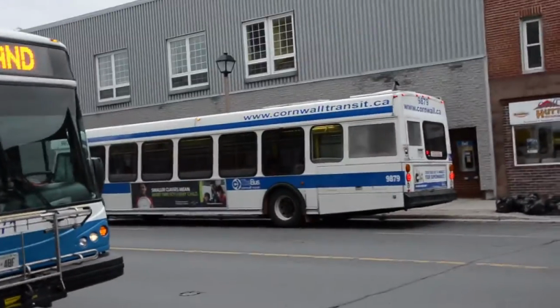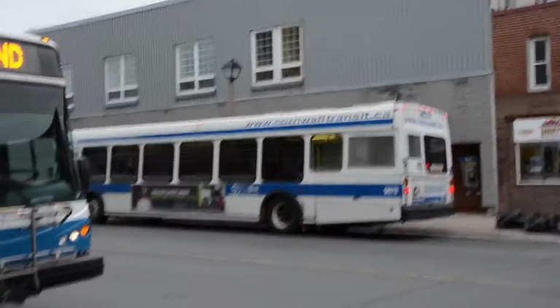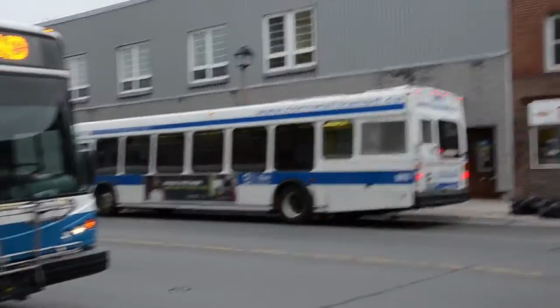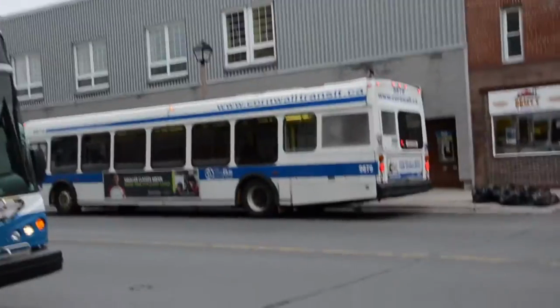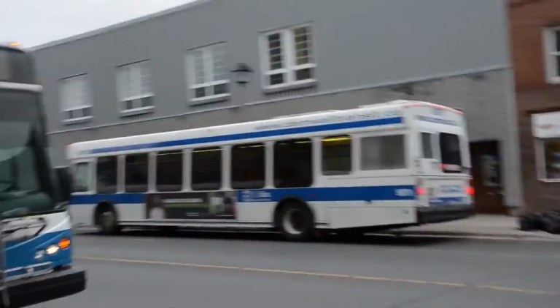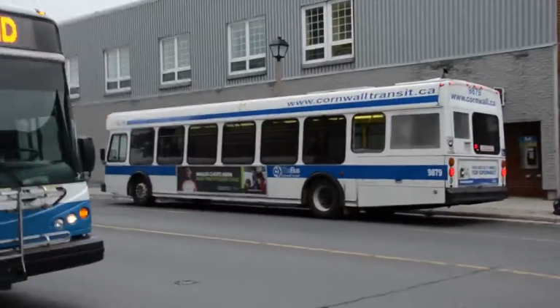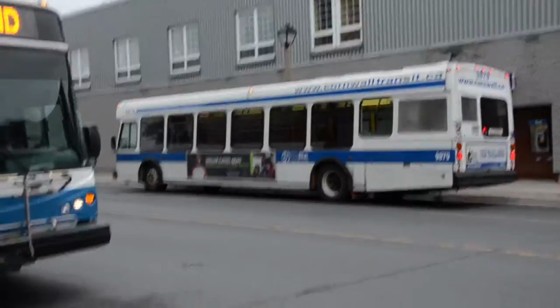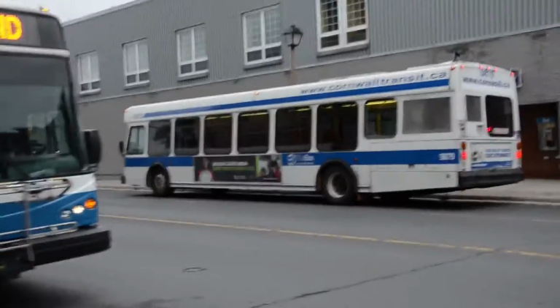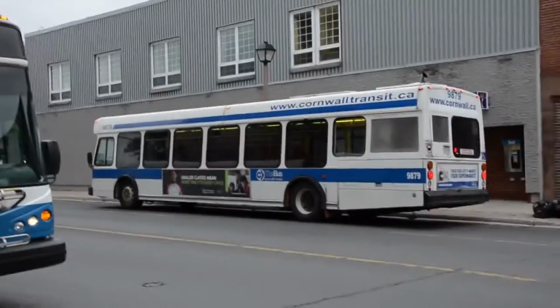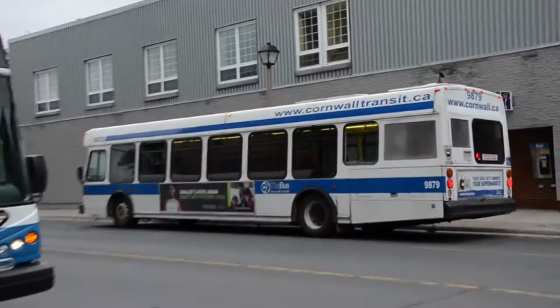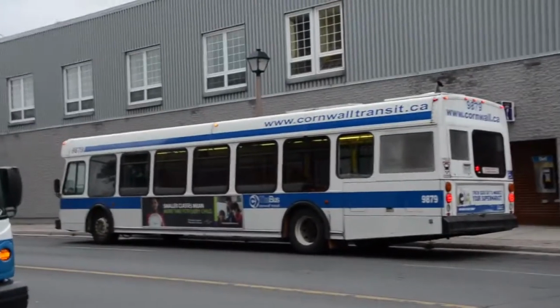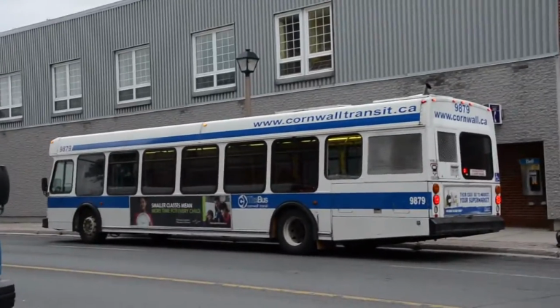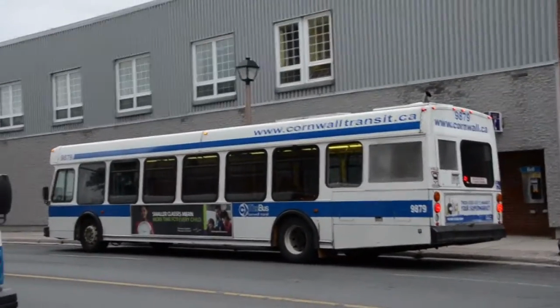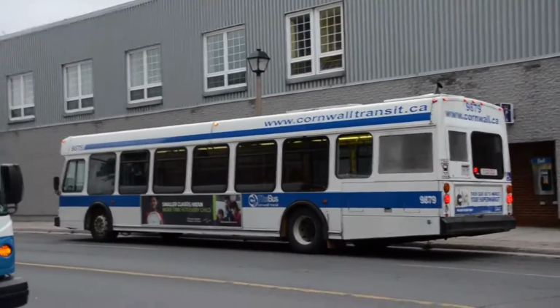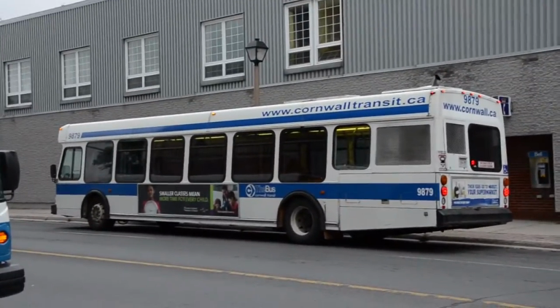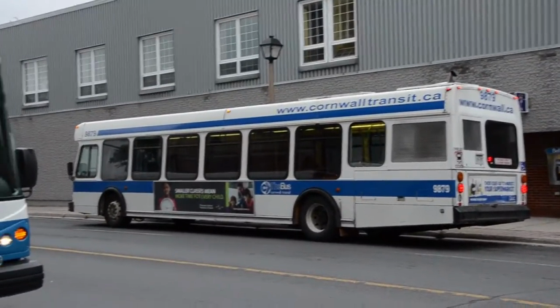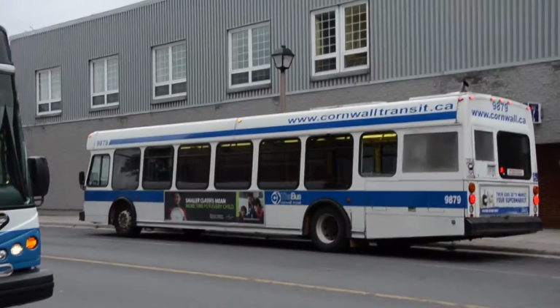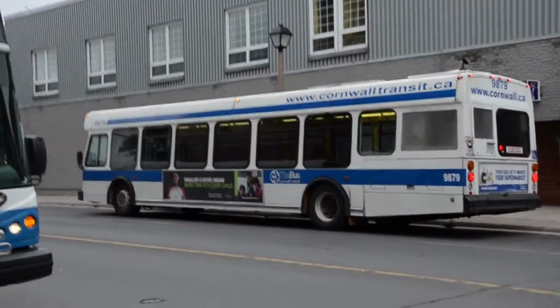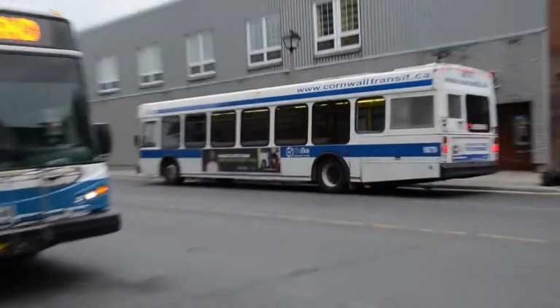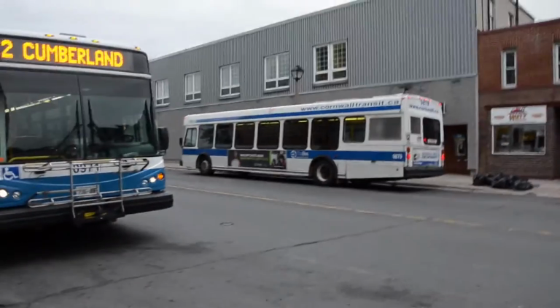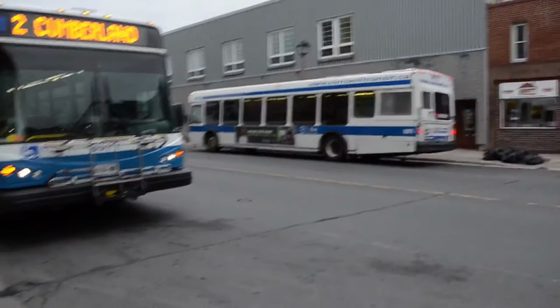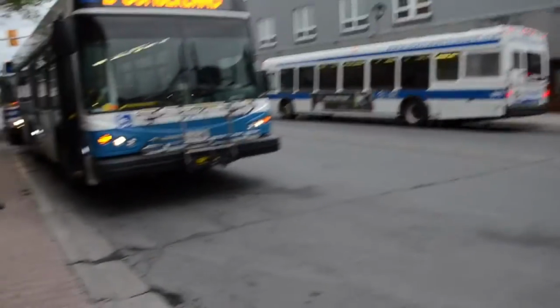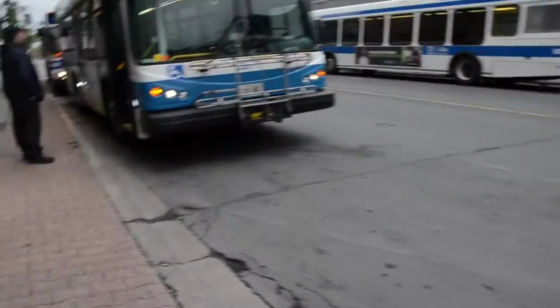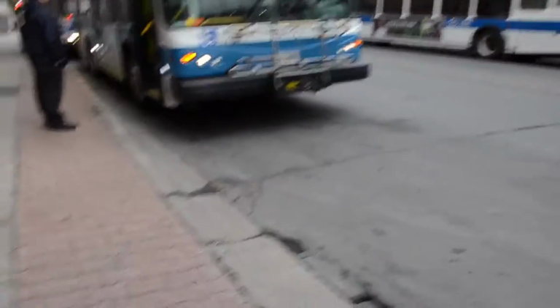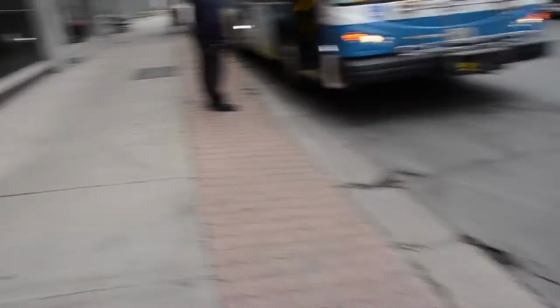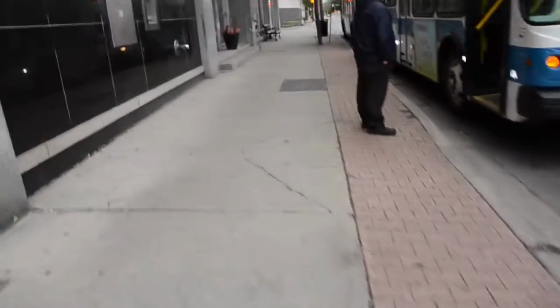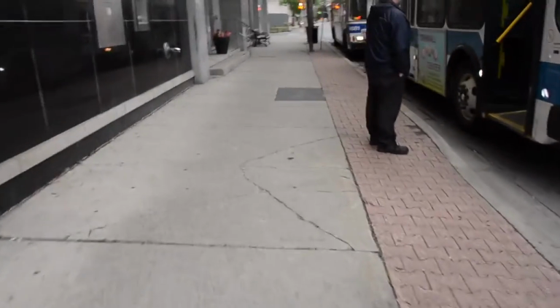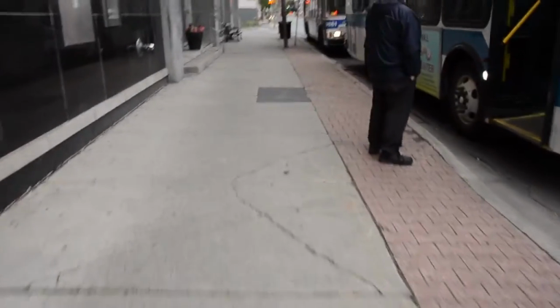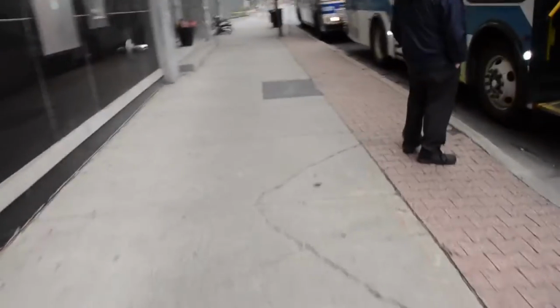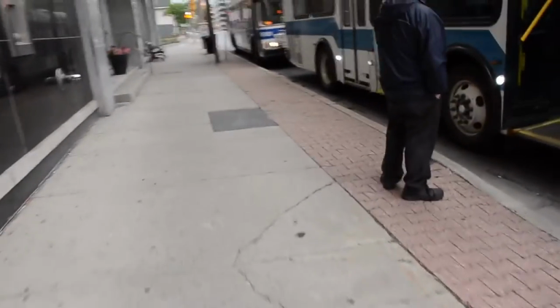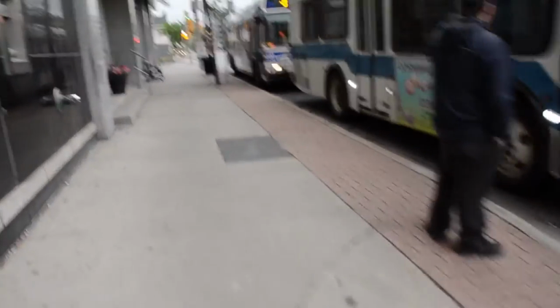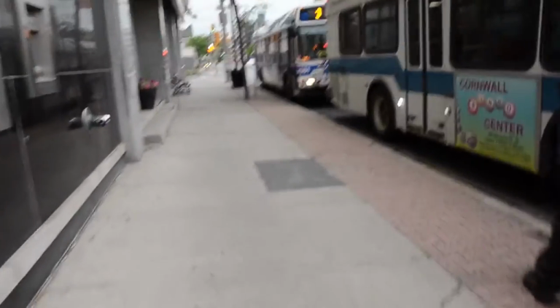We have these — let's just get a better look — ex-Mississauga Transit Orion 6s. The back door is way in the back. One on this side too.